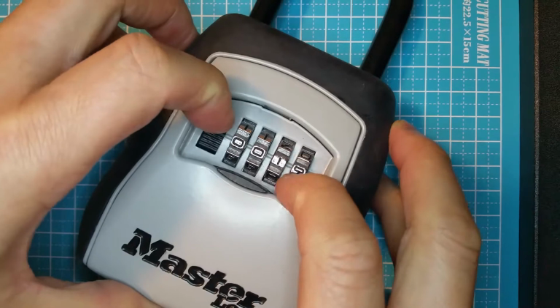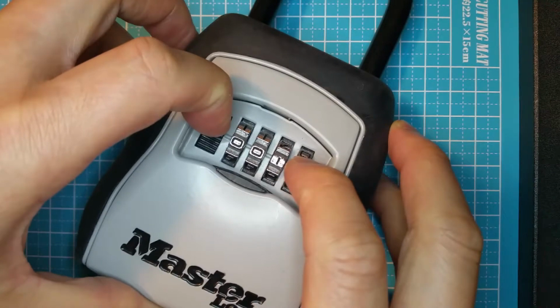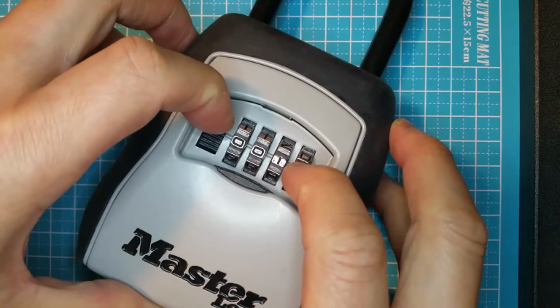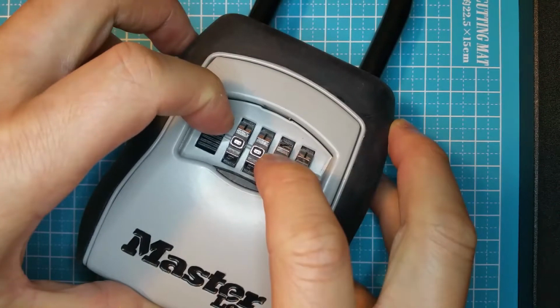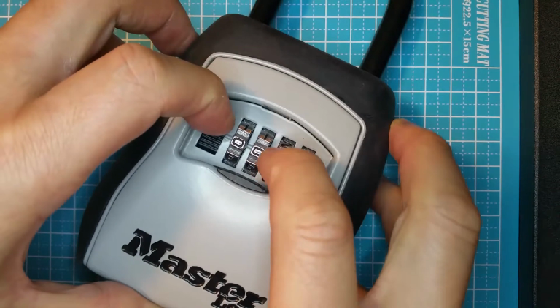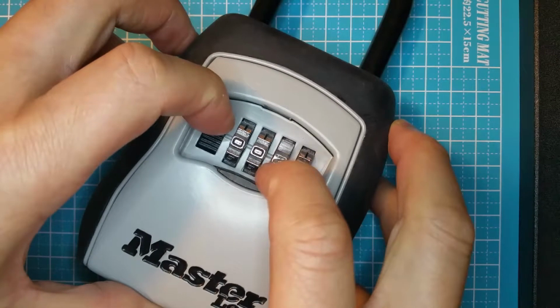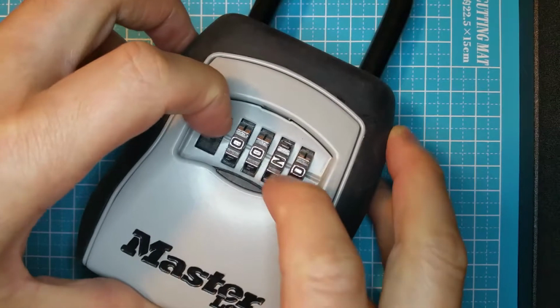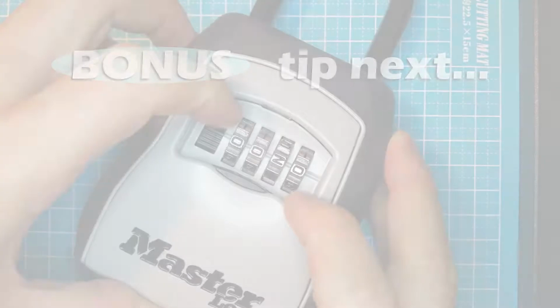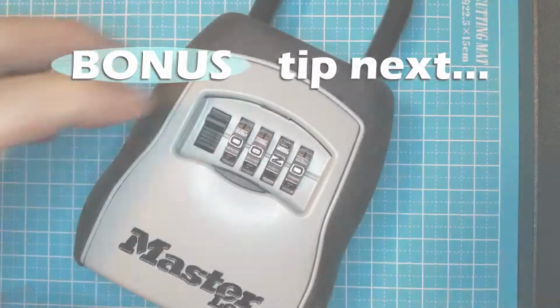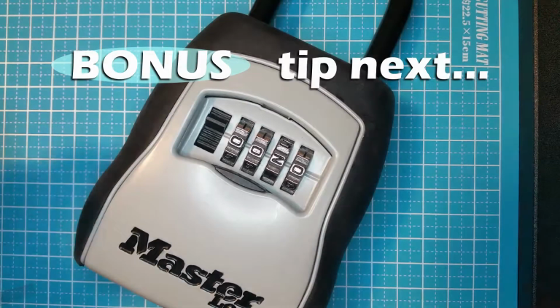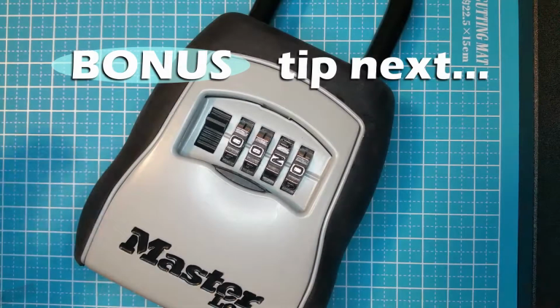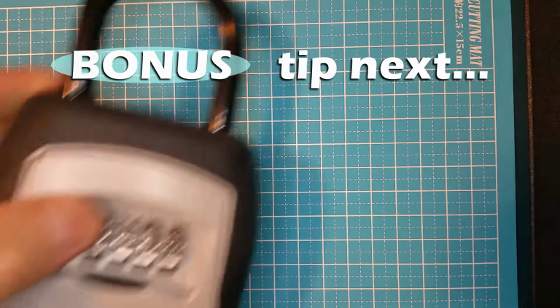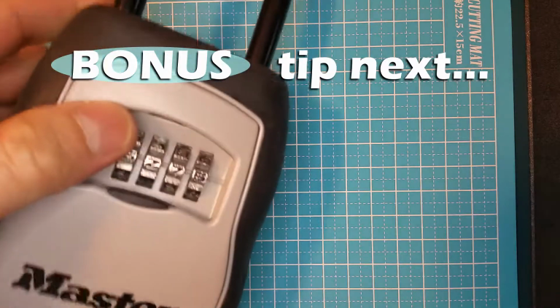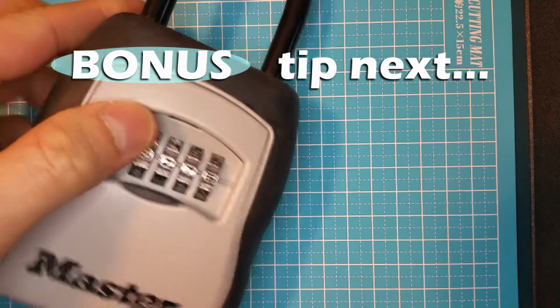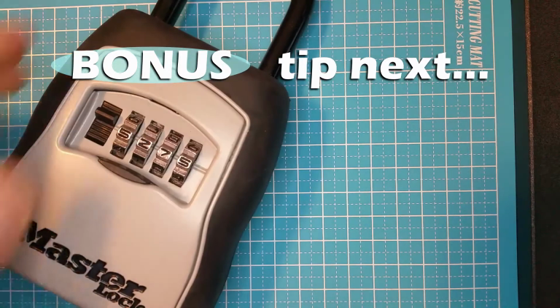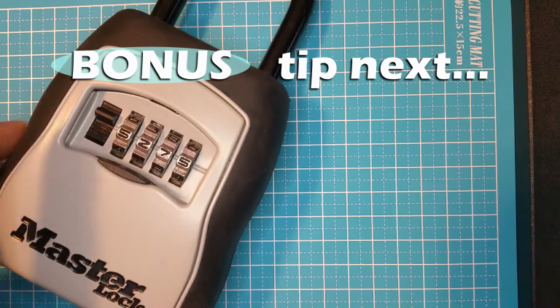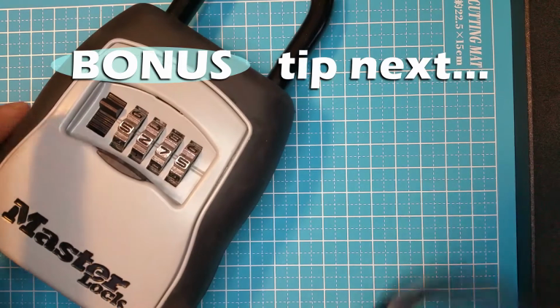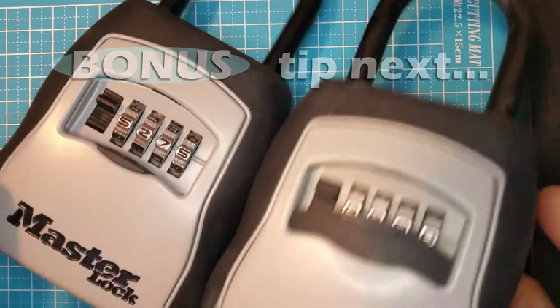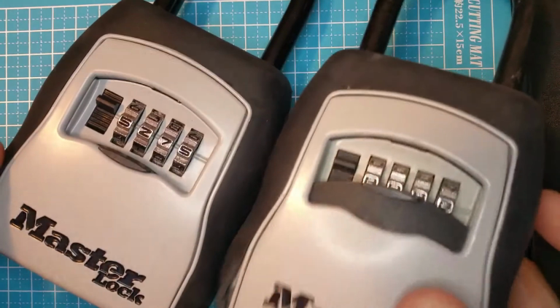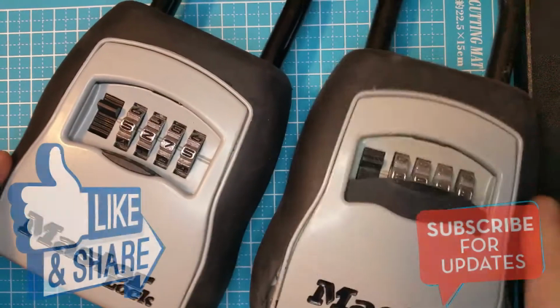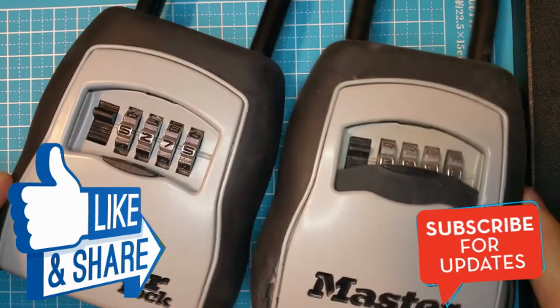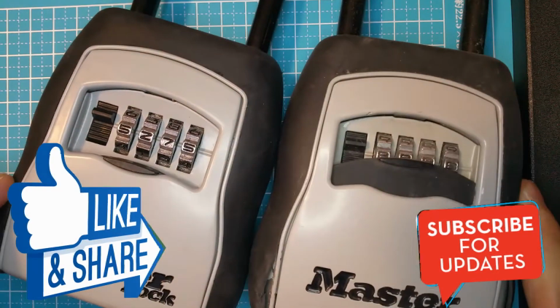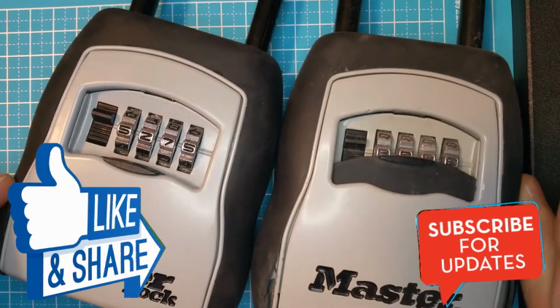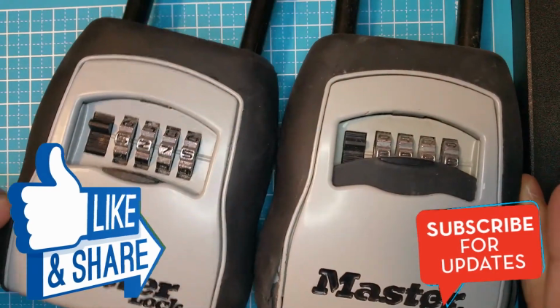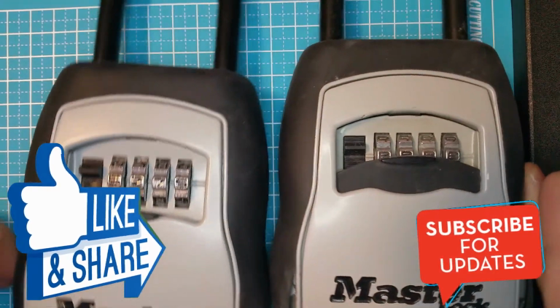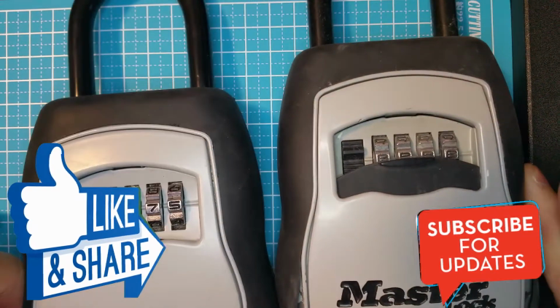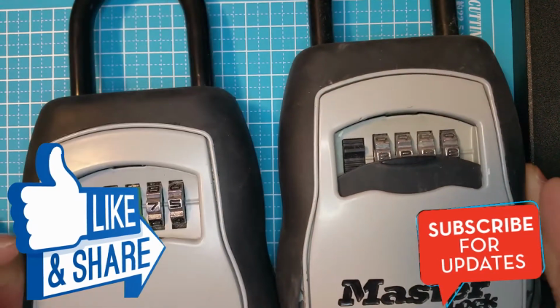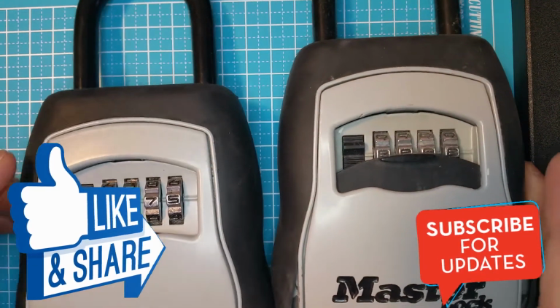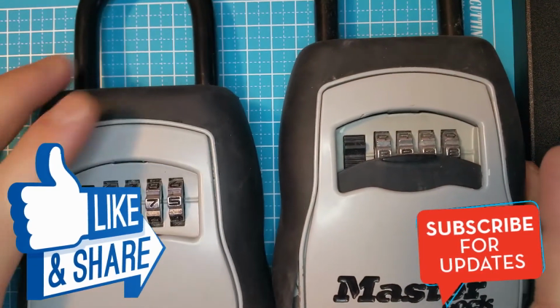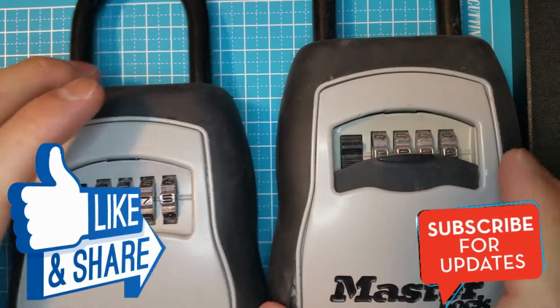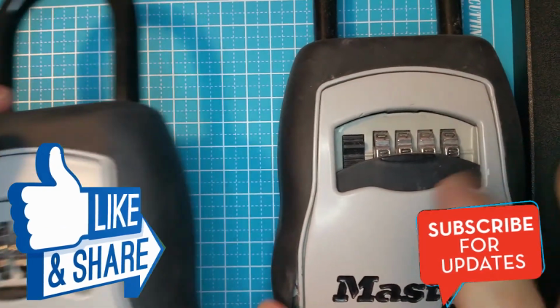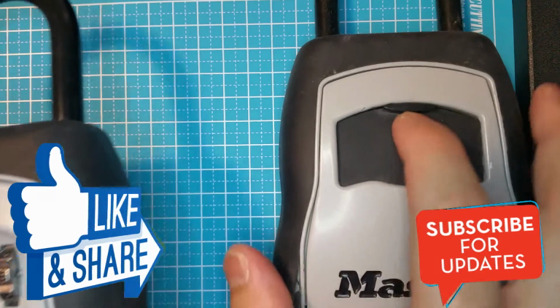So be careful when using these types of lockboxes. If you found this useful or think someone else would too, then please share this video and smash that like button. And don't forget to subscribe.